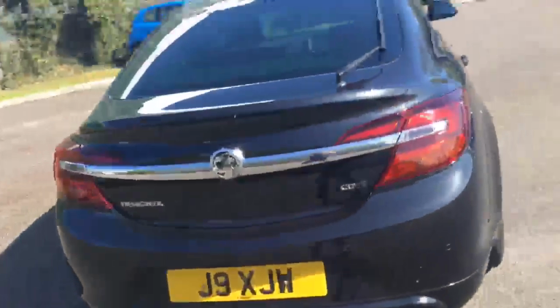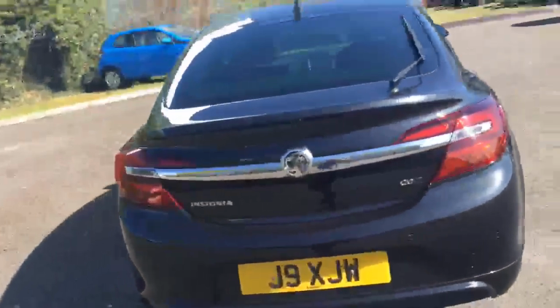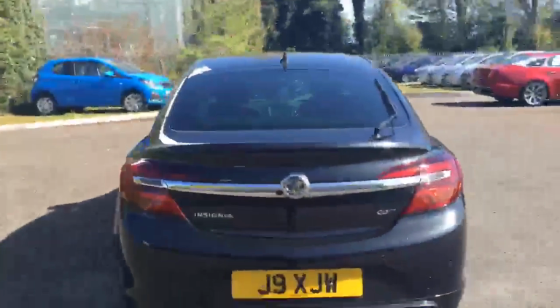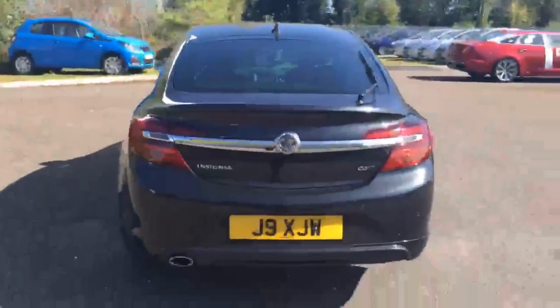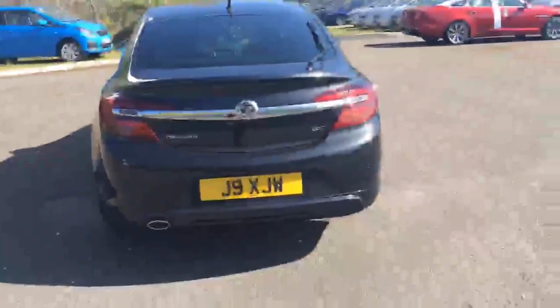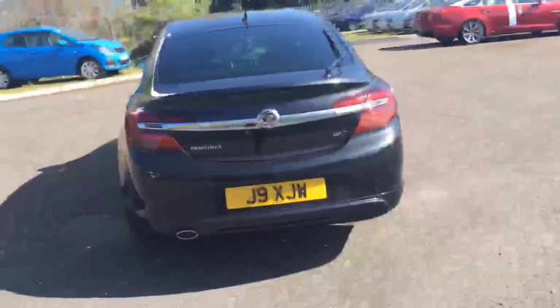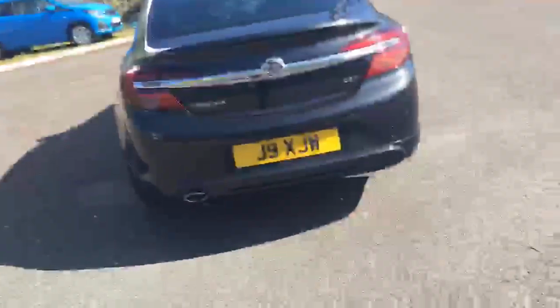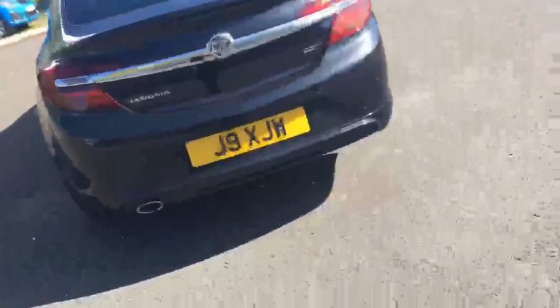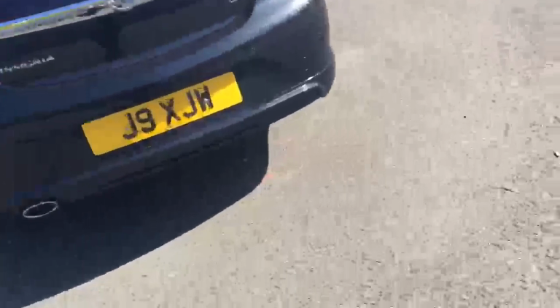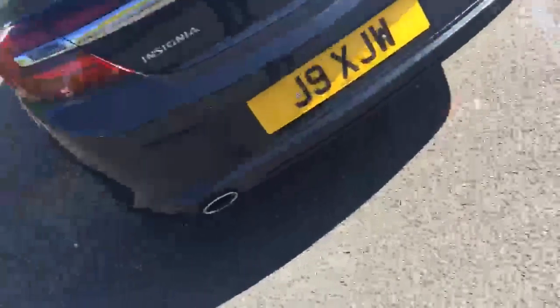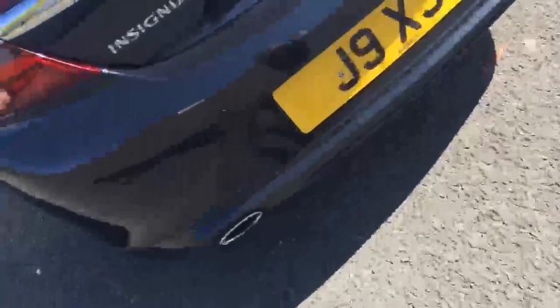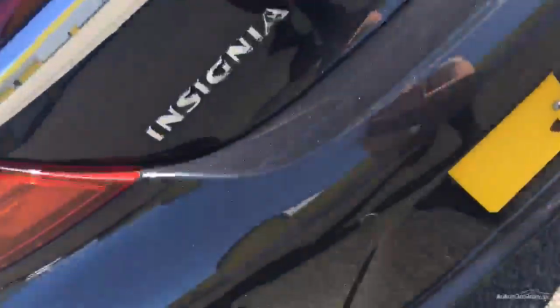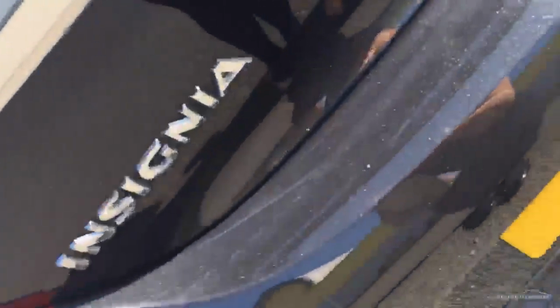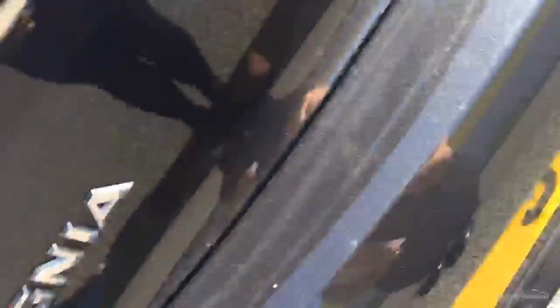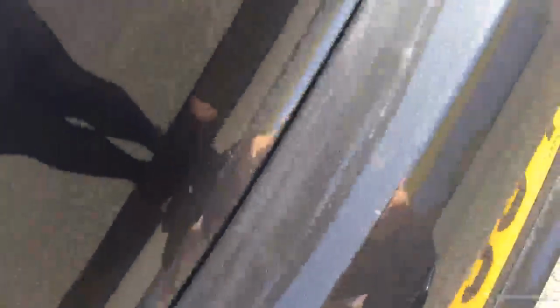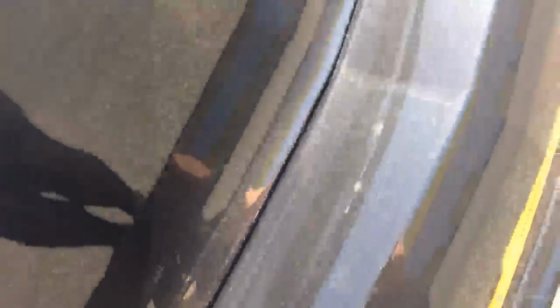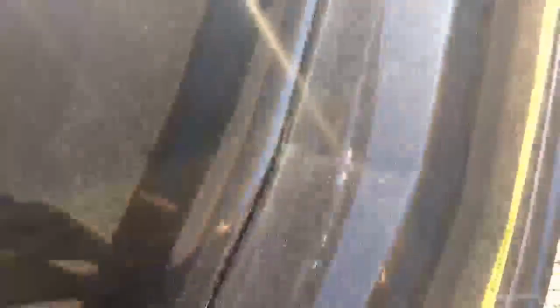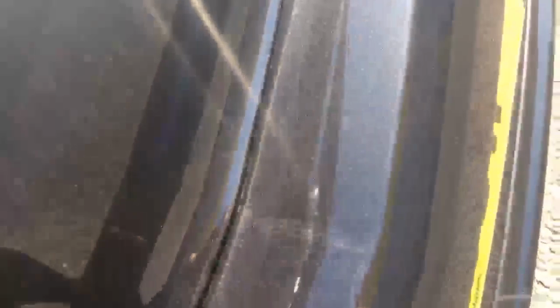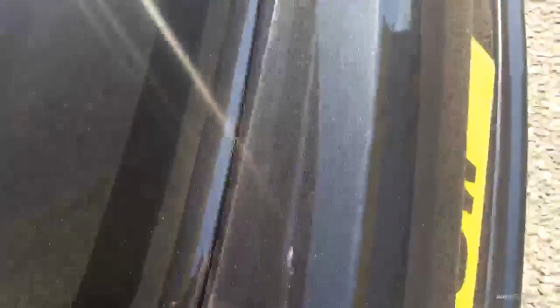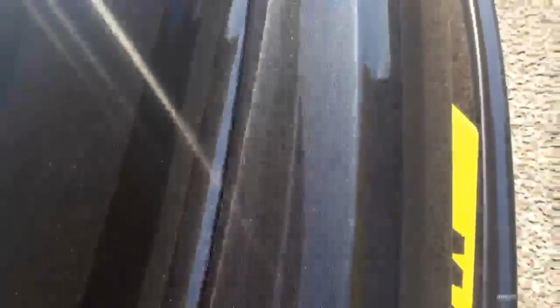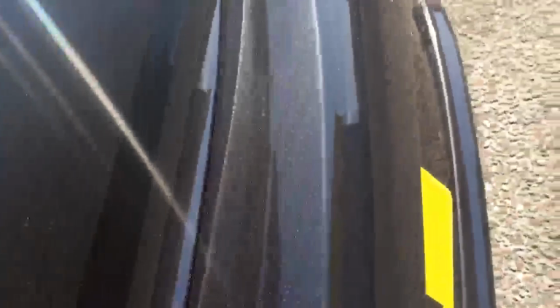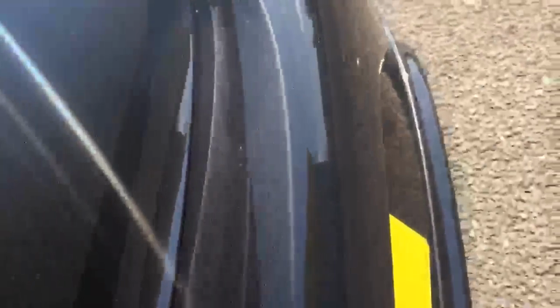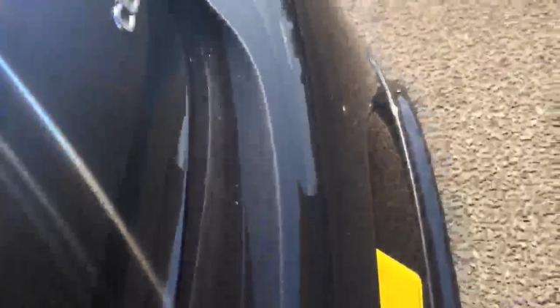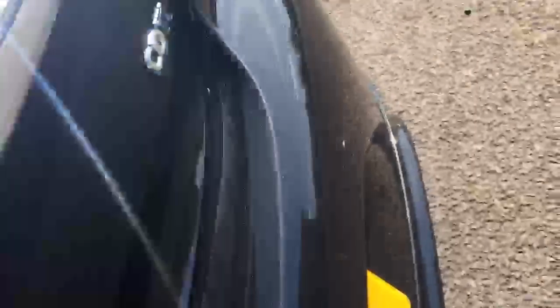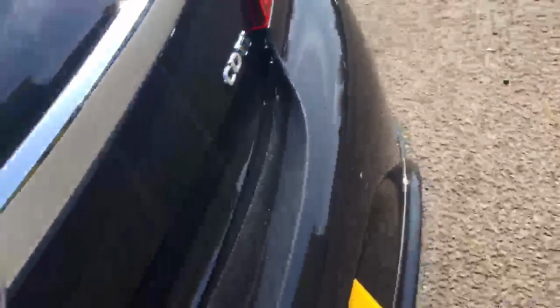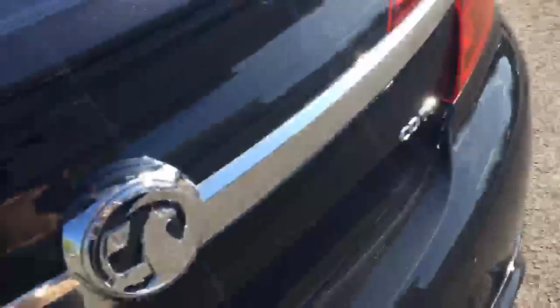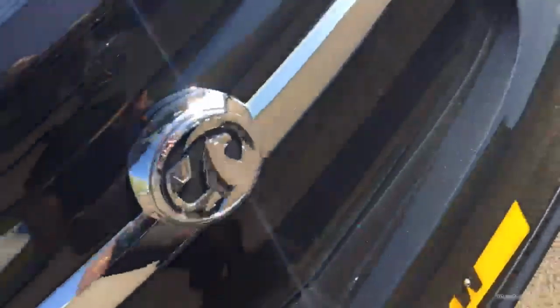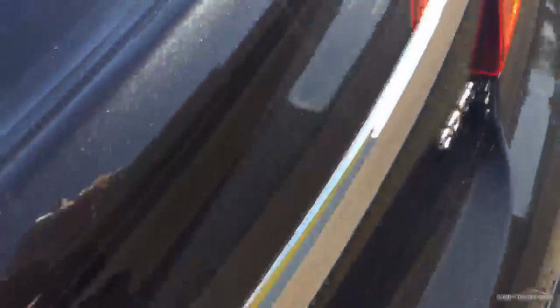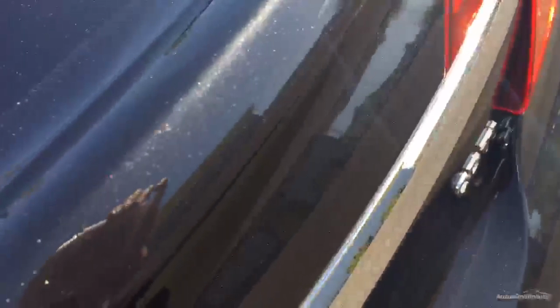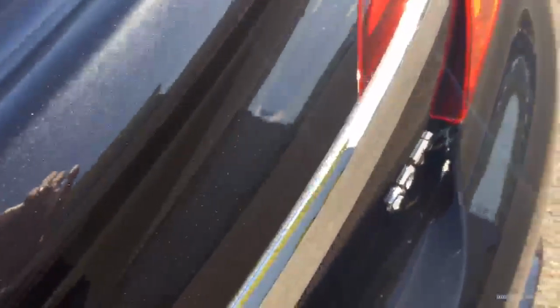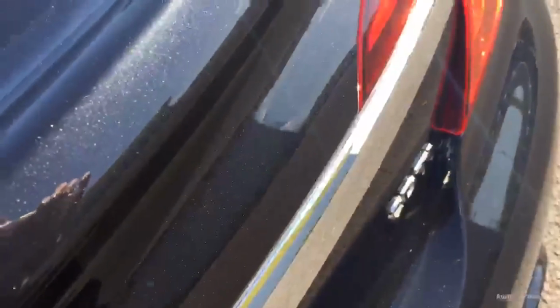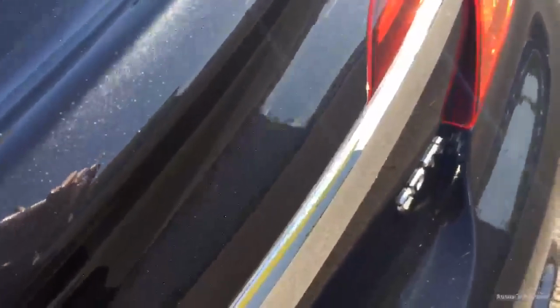Coming round the back, we've got the parking sensors. The car looks neat and tidy from the back. Got a couple of scratch marks — minor ones just along the bottom there, where things have been placed in and out of the boot.